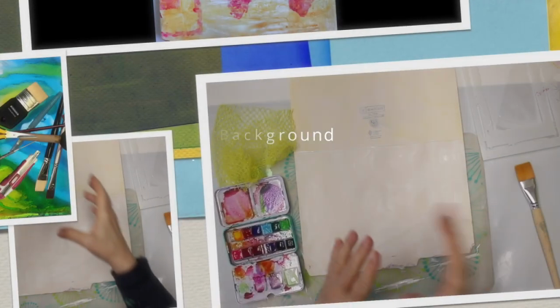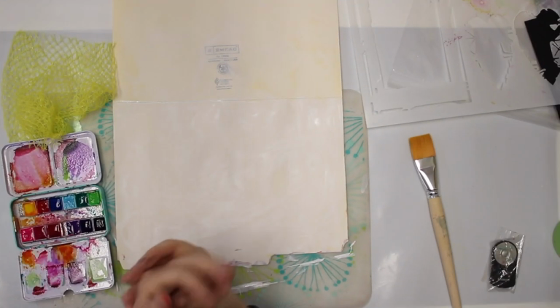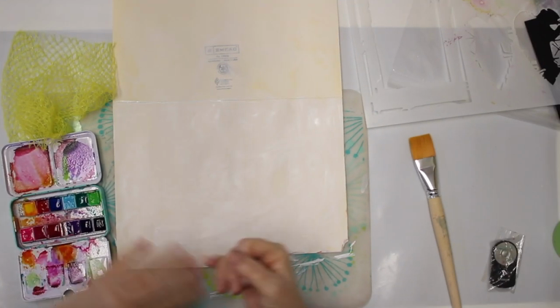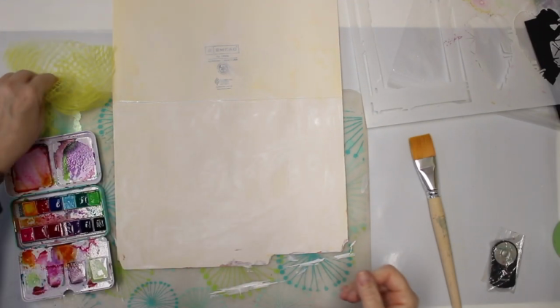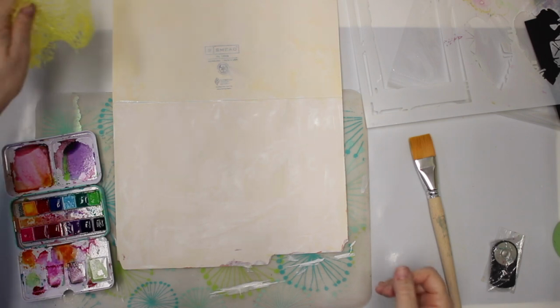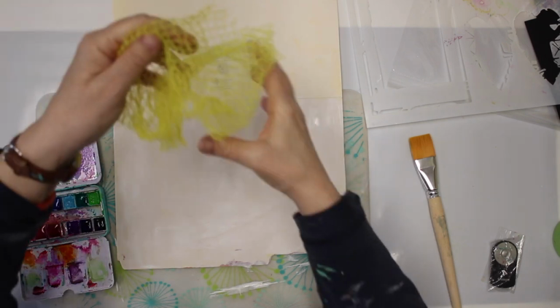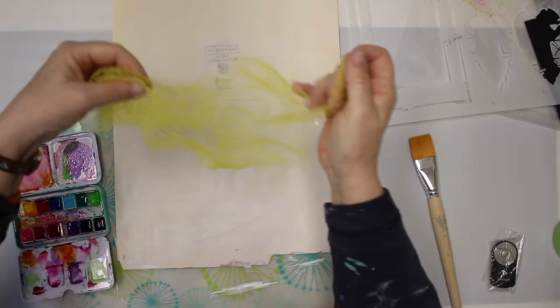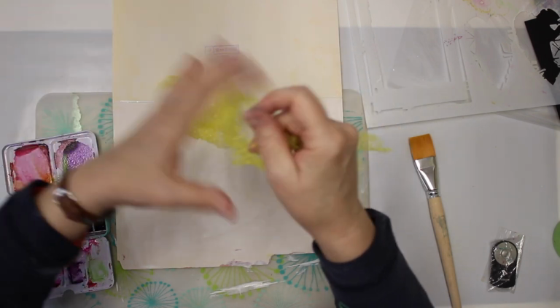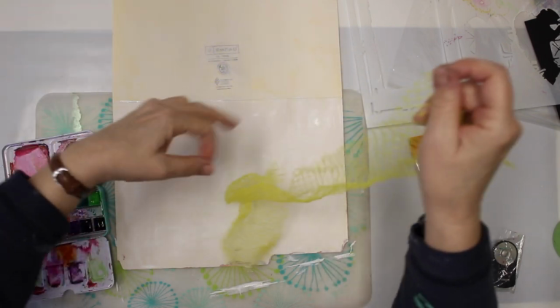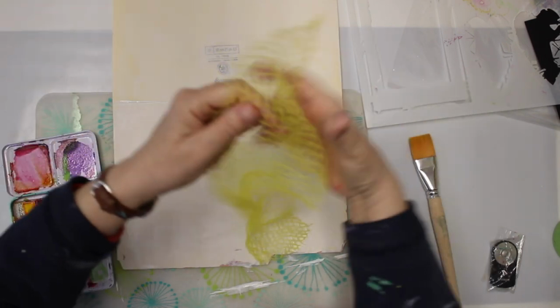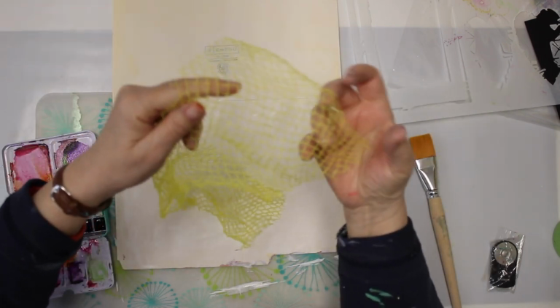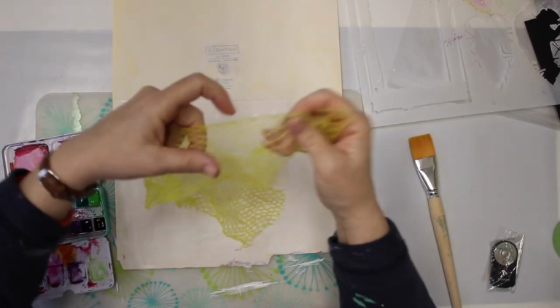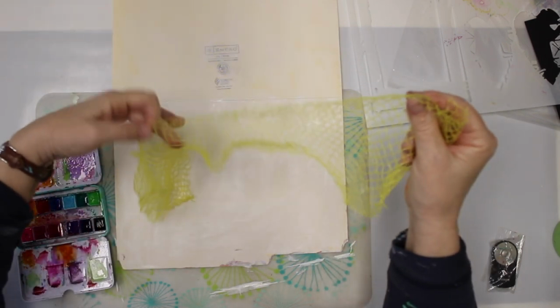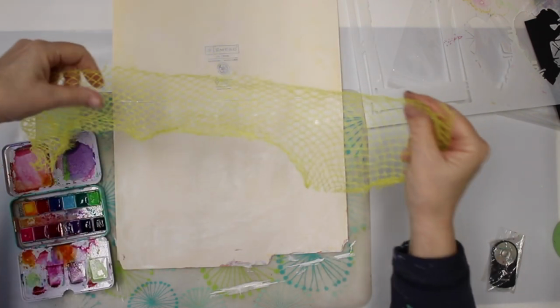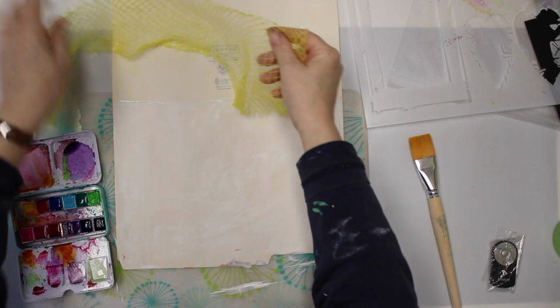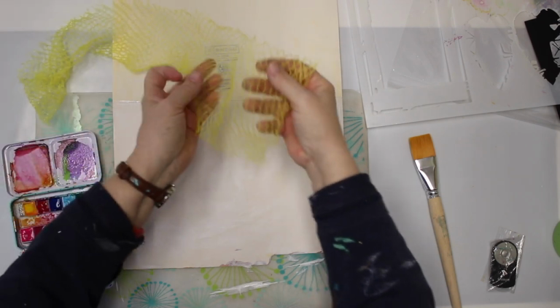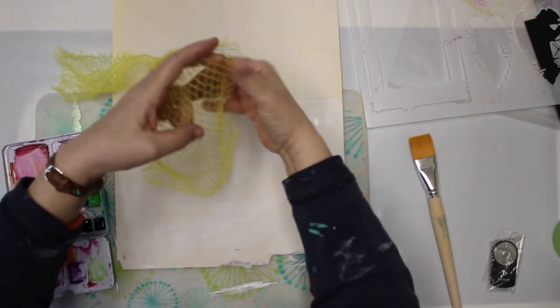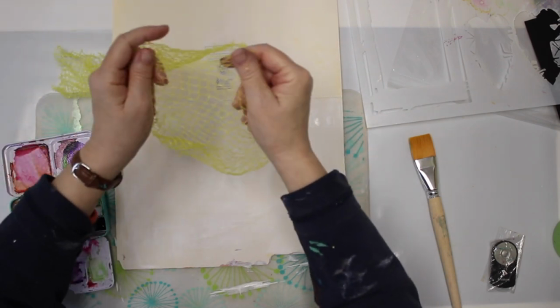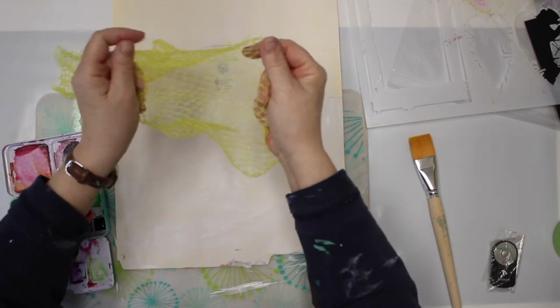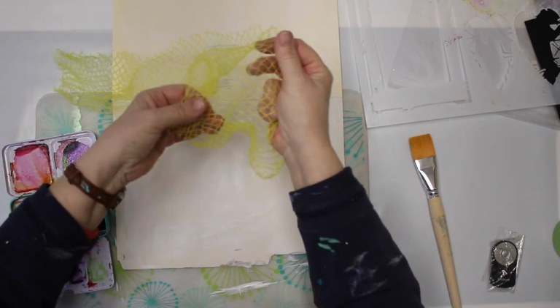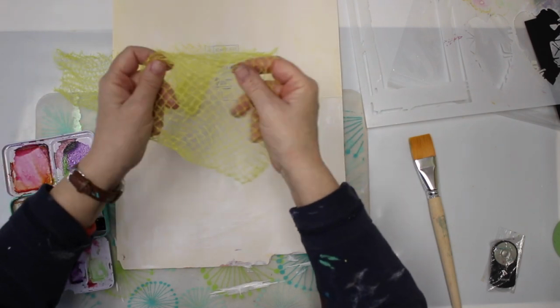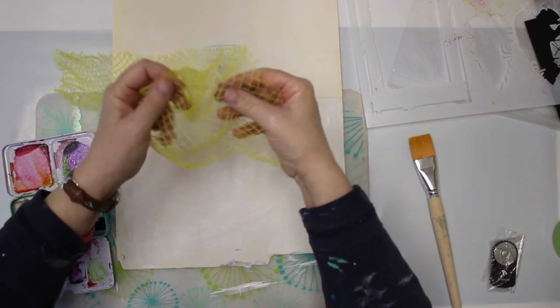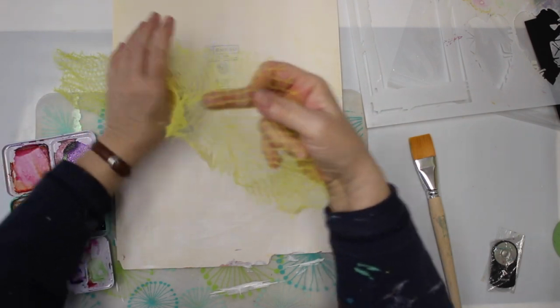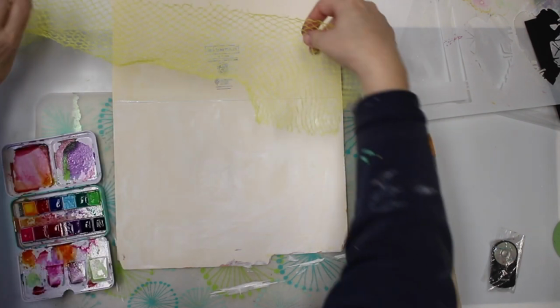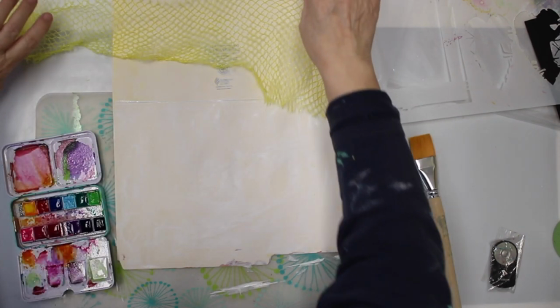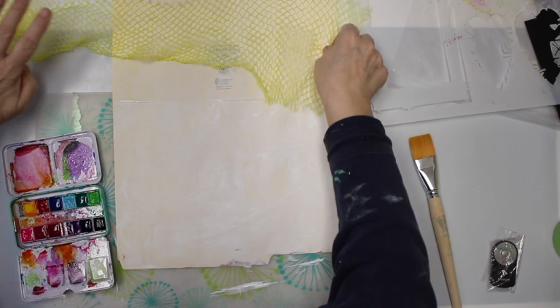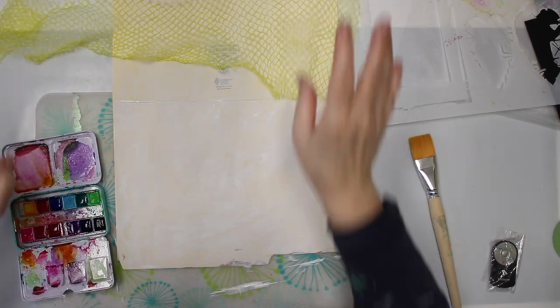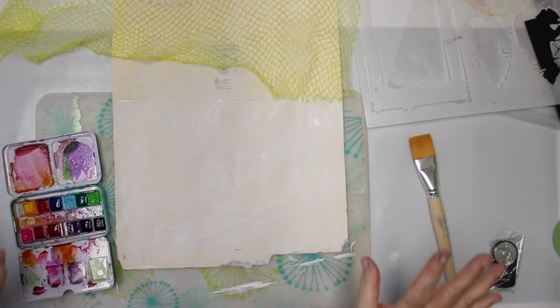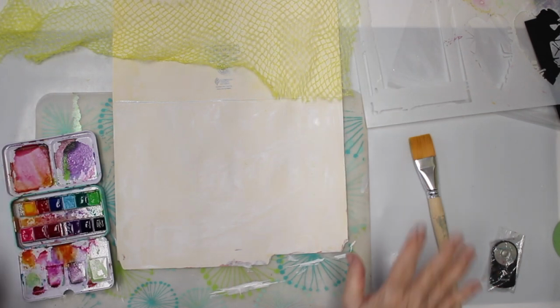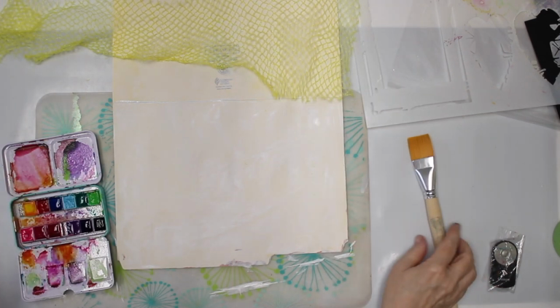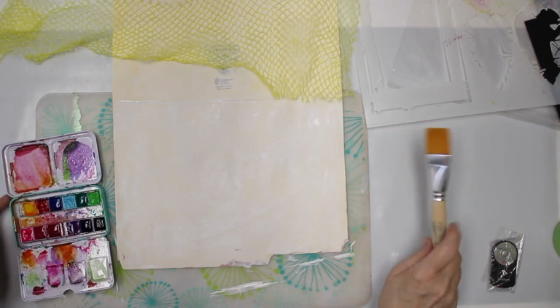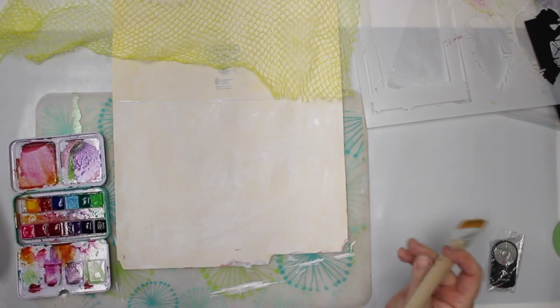Hey all, welcome to another weekly budget-friendly background. By the way guys, I'm not sure how long I can run this series — I'm kind of running out of ideas. To do everything something new isn't that easy.